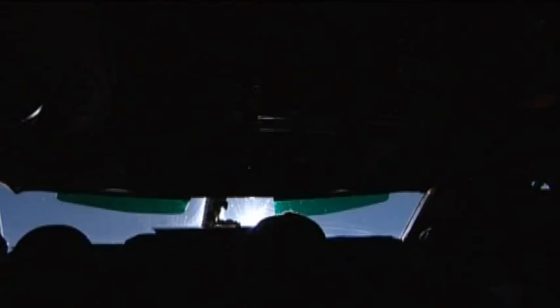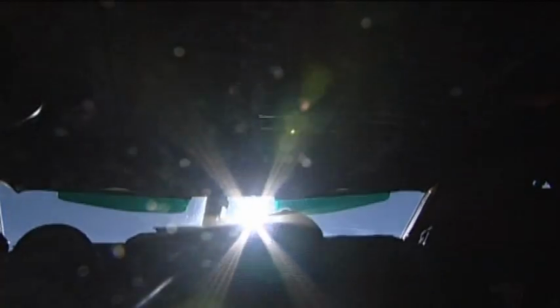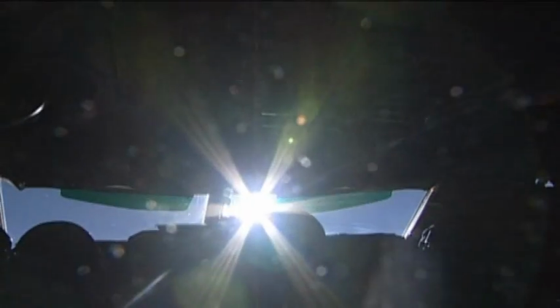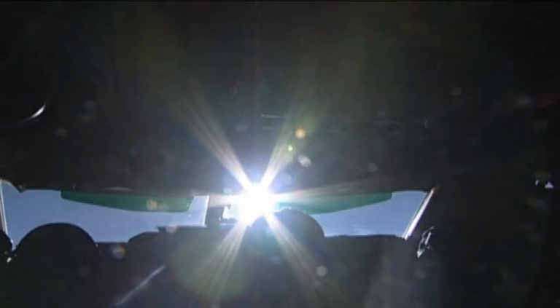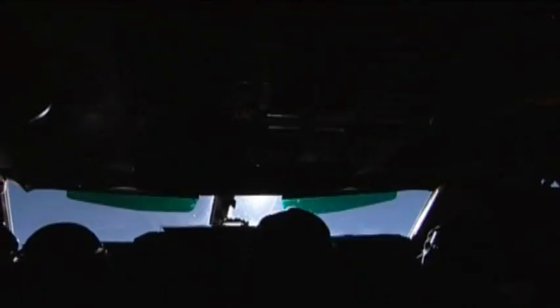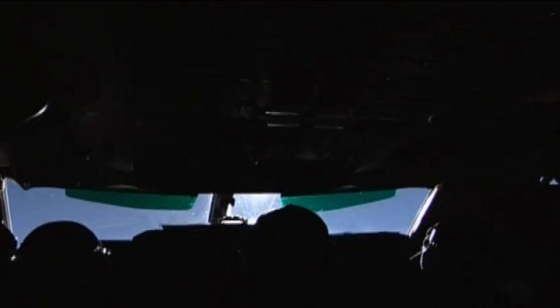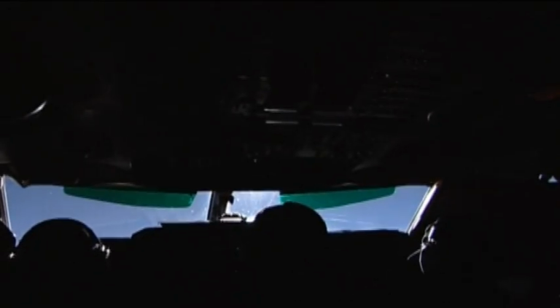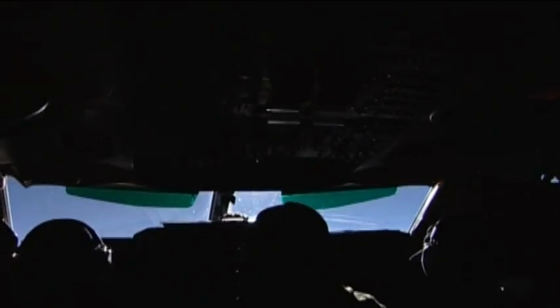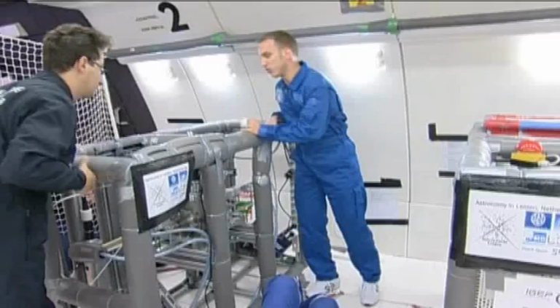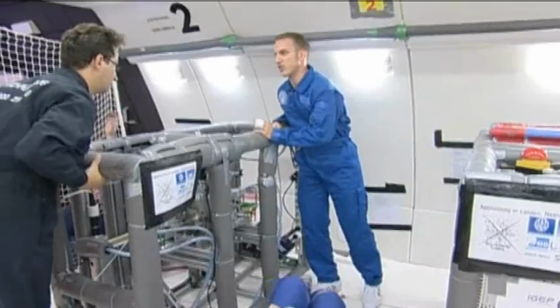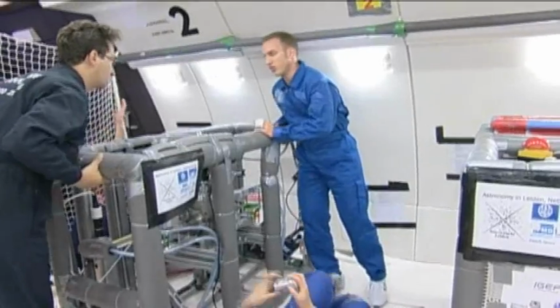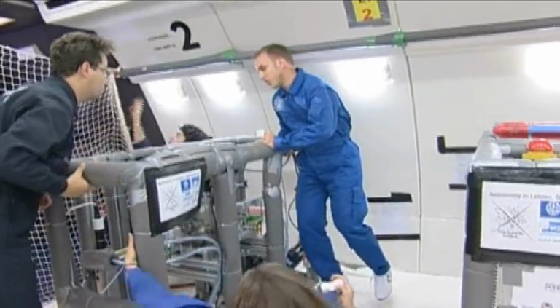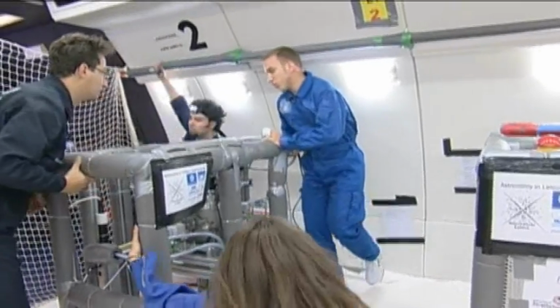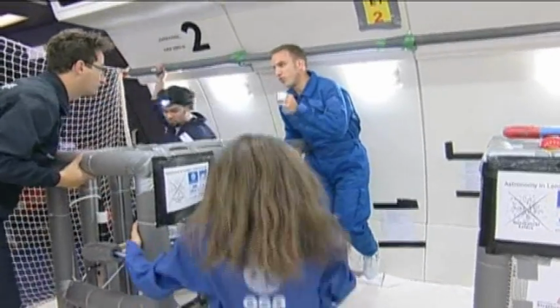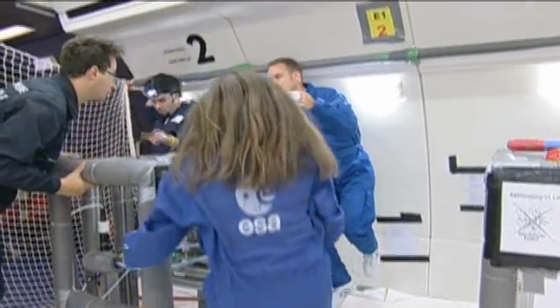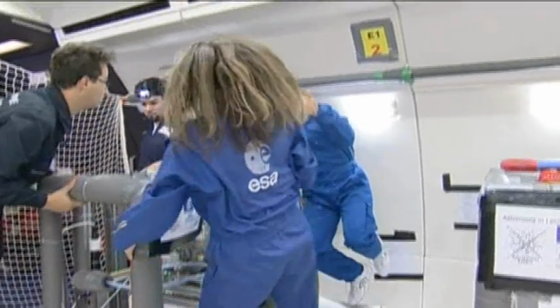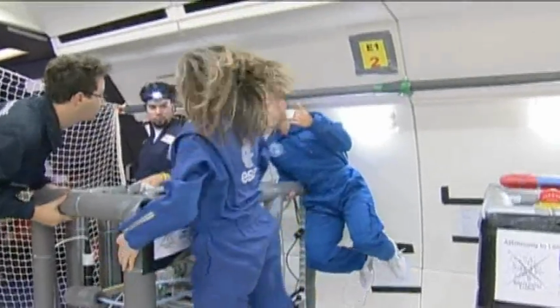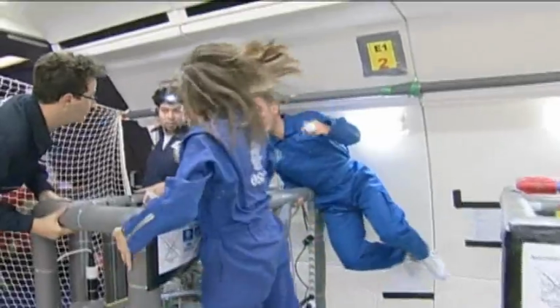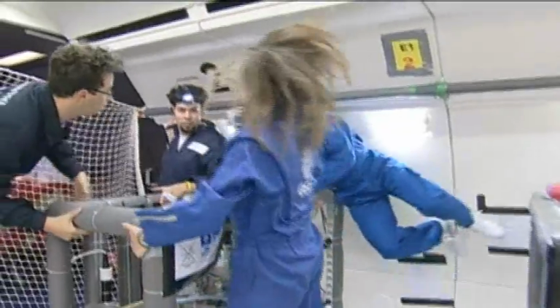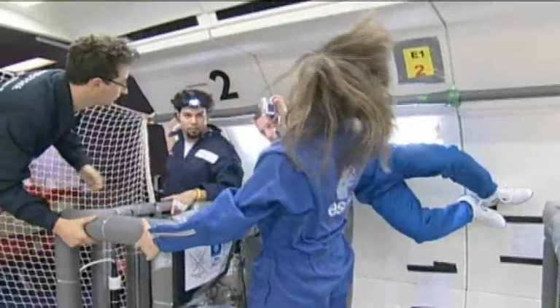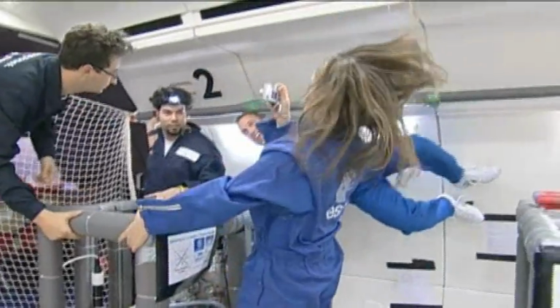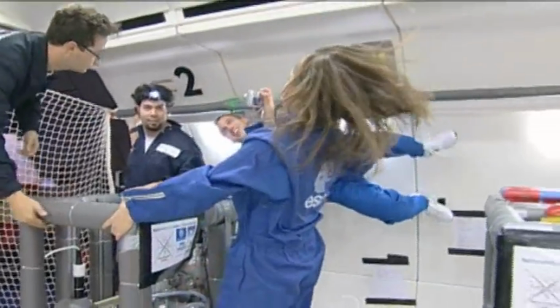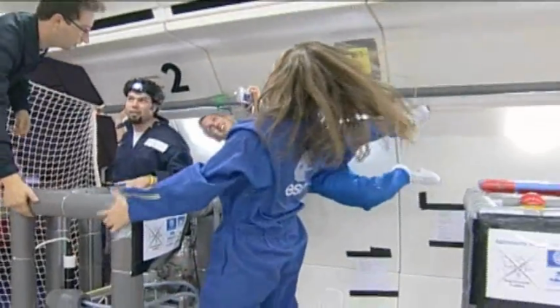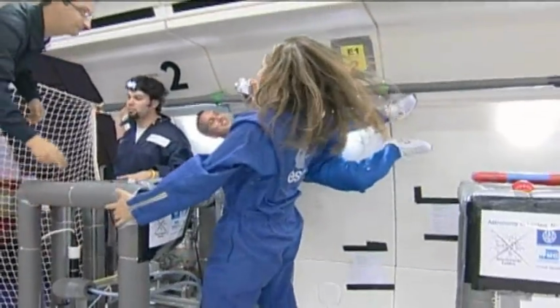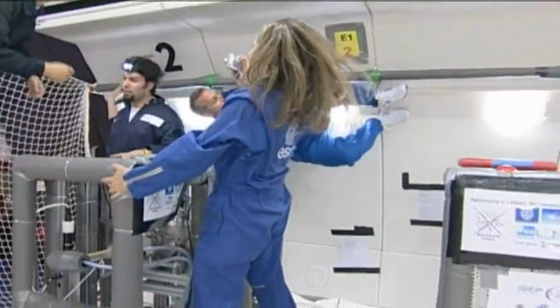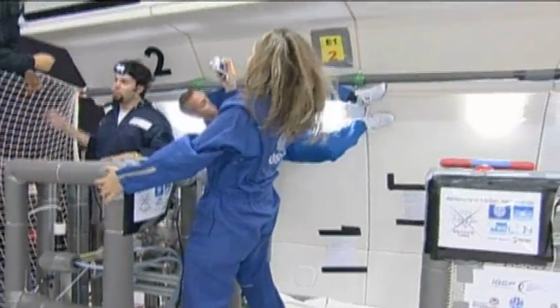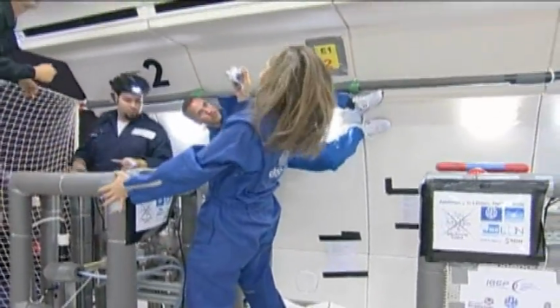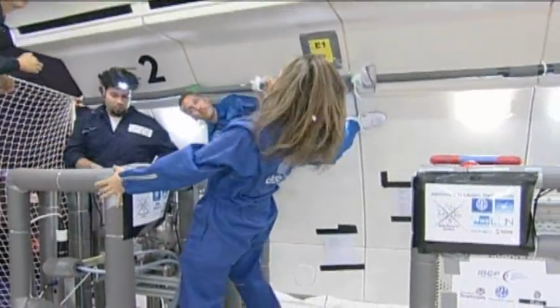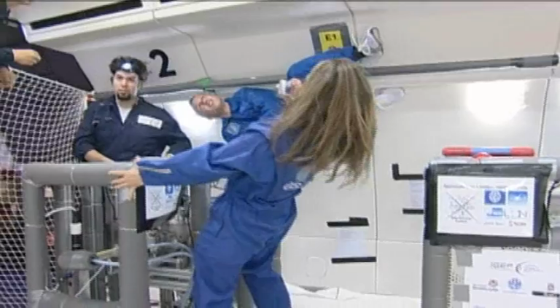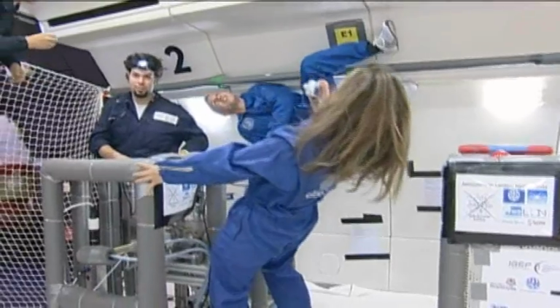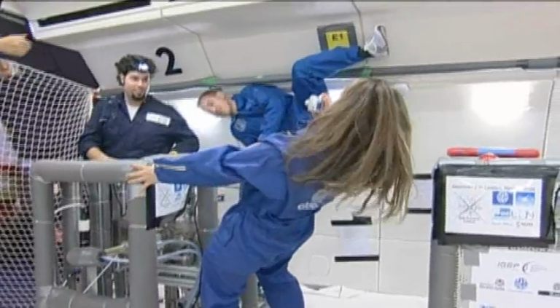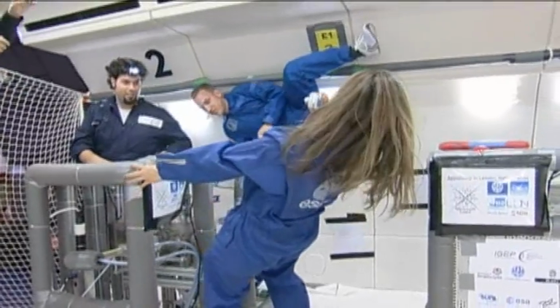You'll hear the pilot say the word injection. Injection. He's French, so he says it in a very nice accent. And what happens is you start floating off the ground — and as you start floating off the ground, this is really where you have microgravity.